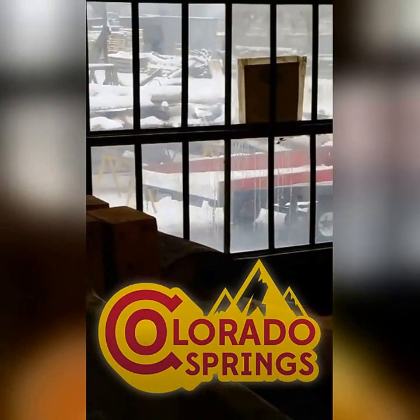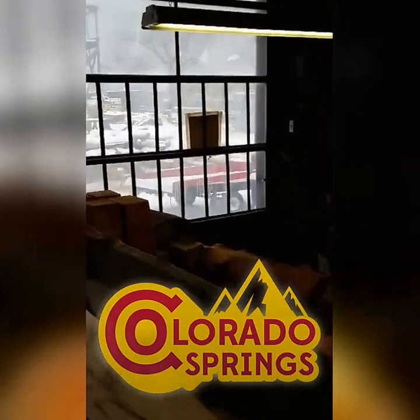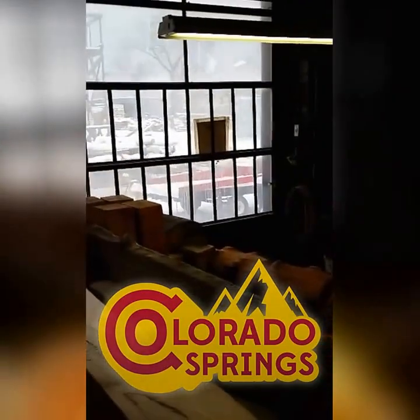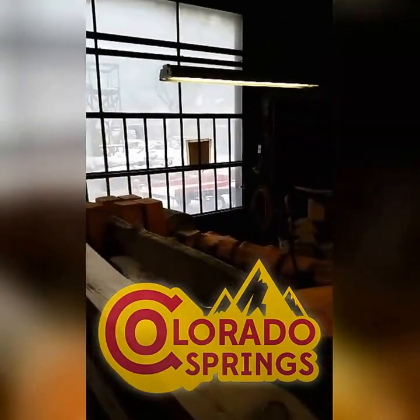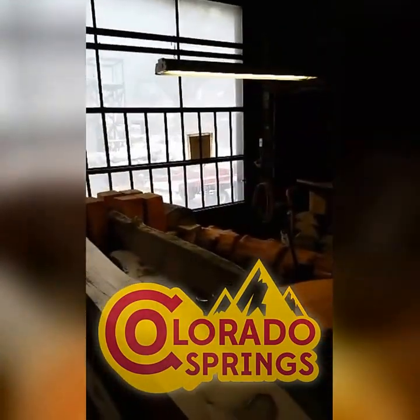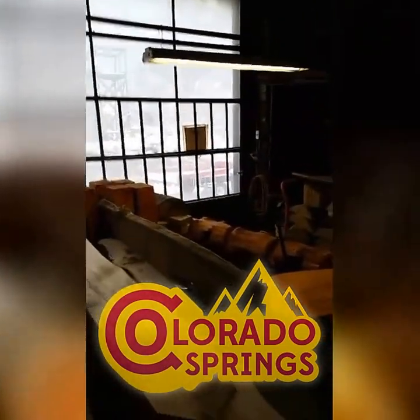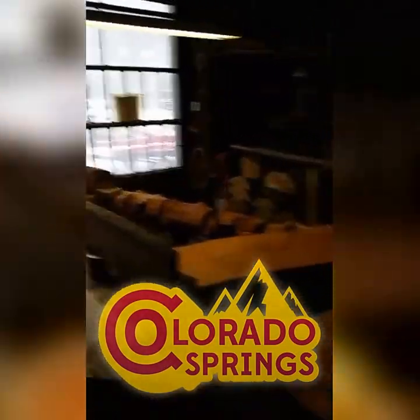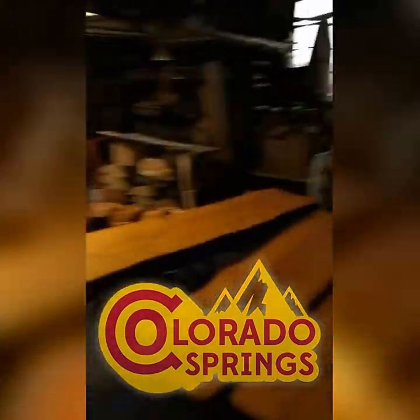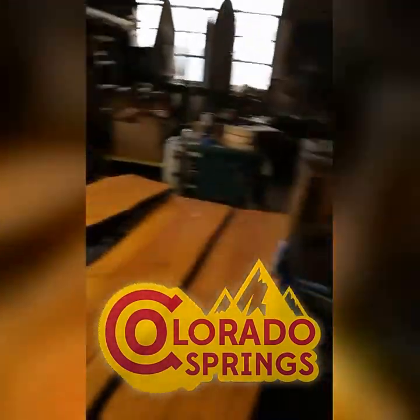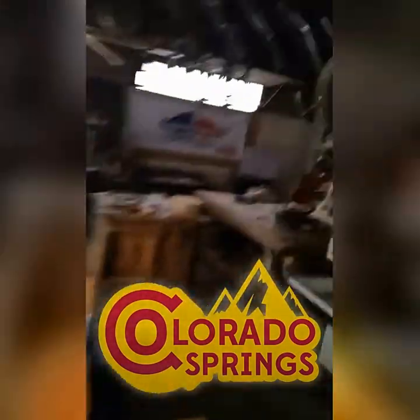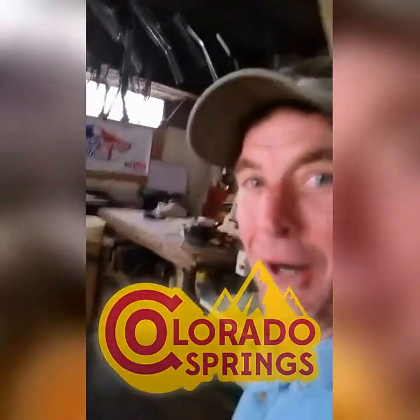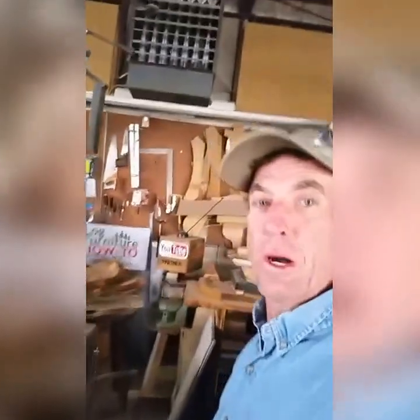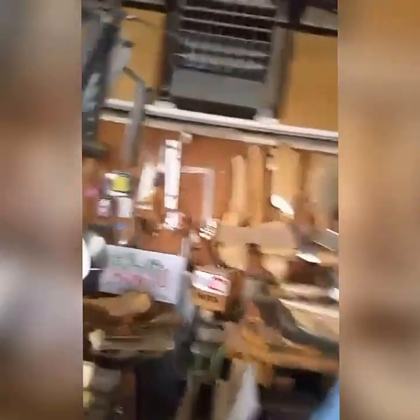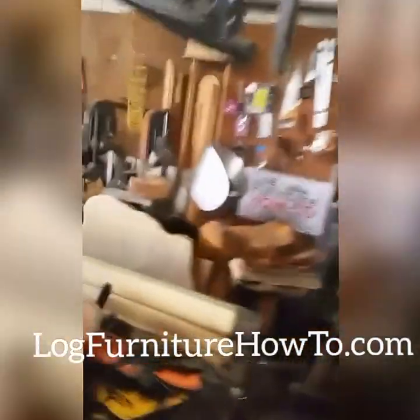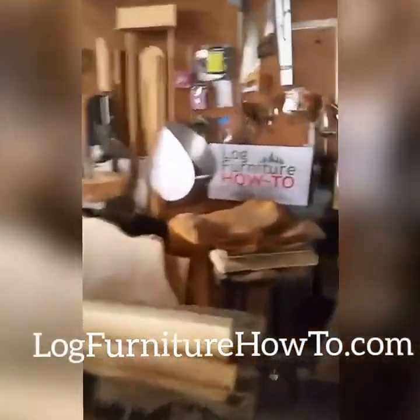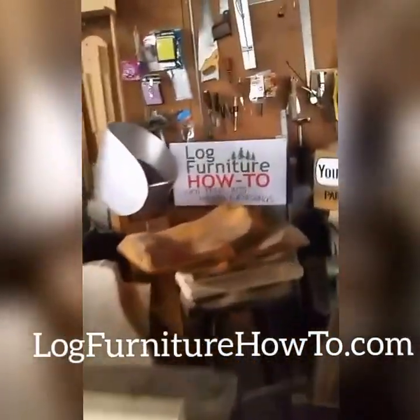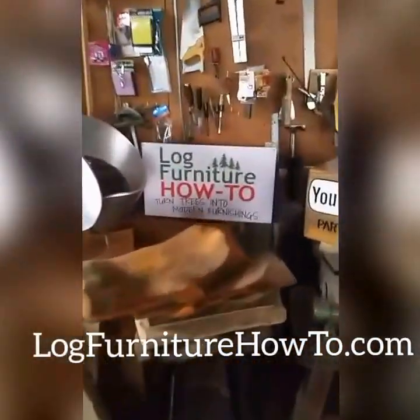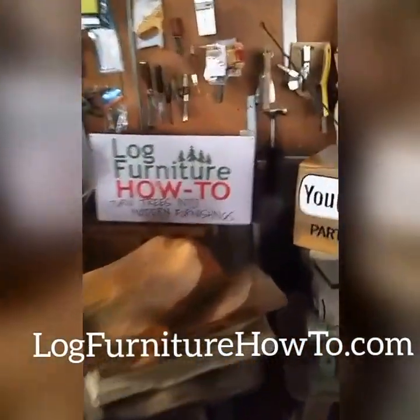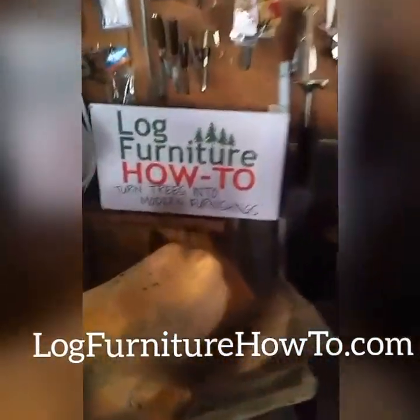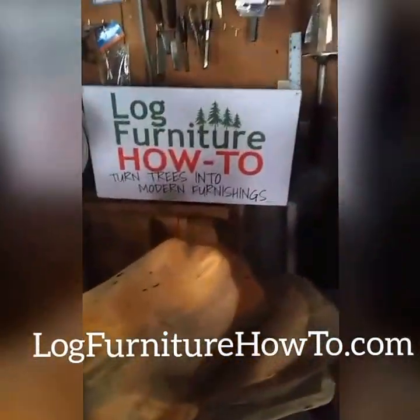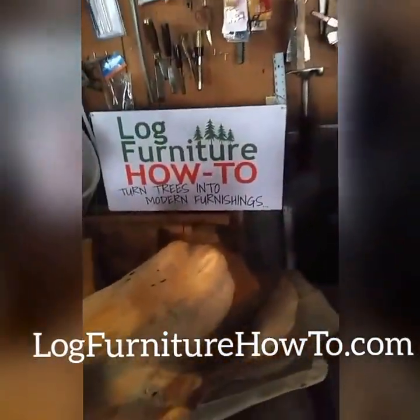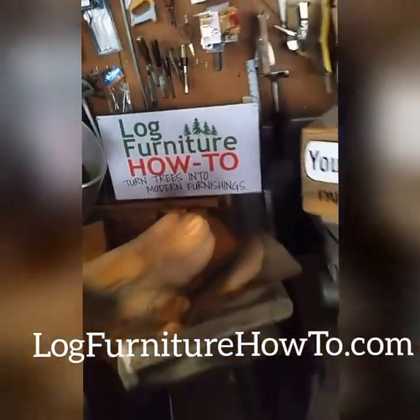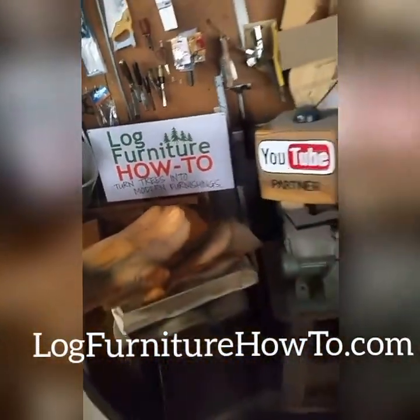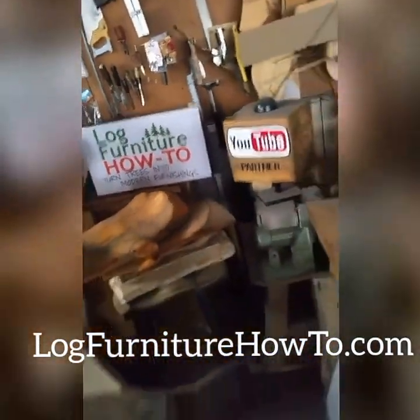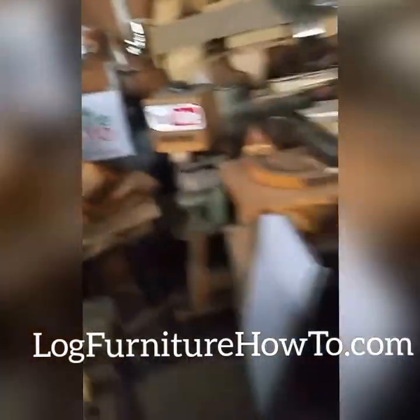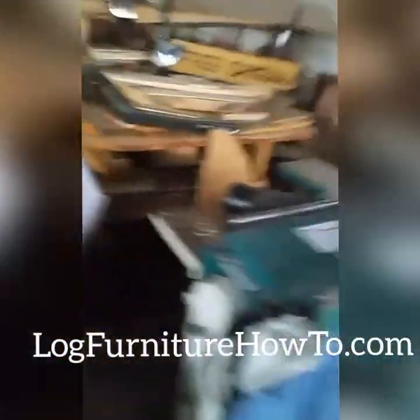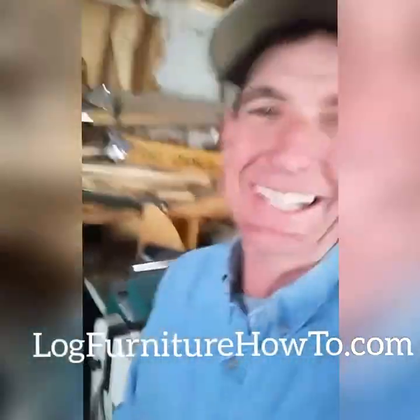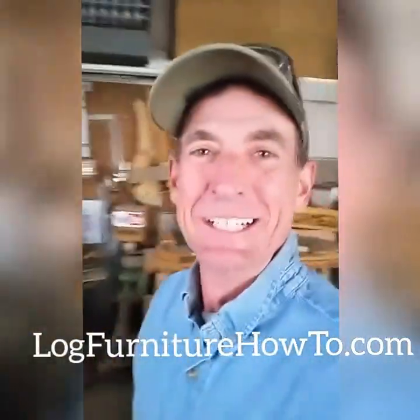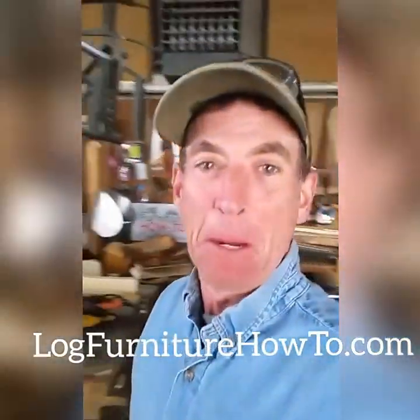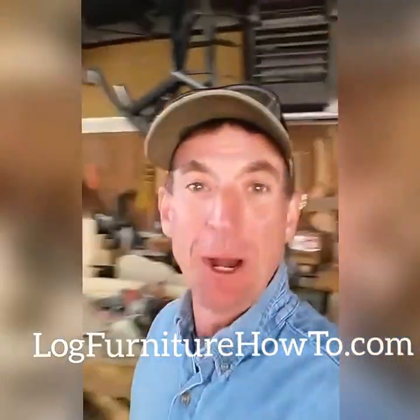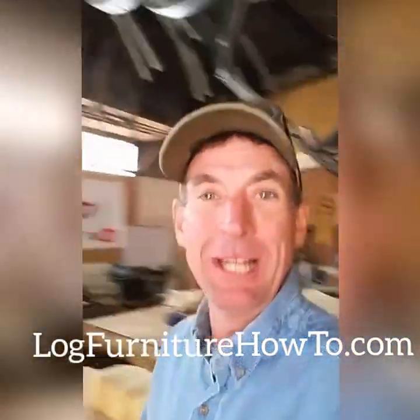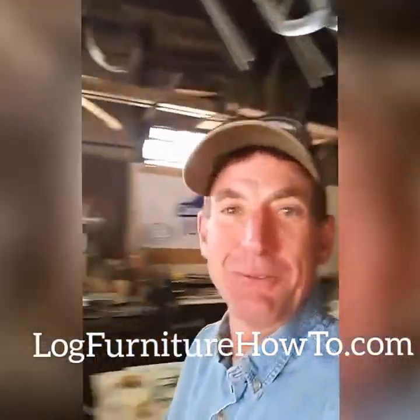It's like winter's holding on for a little longer. It's a new day though — welcome to logfurniturehowto.com. It's Friday, March 18th. We're going to pick up right where we left off yesterday.